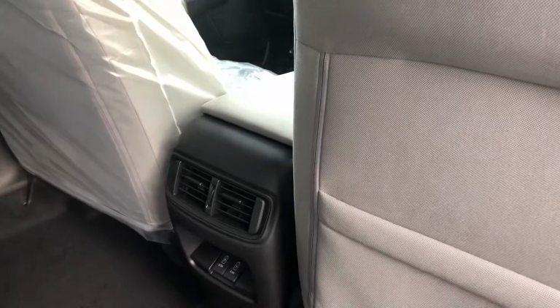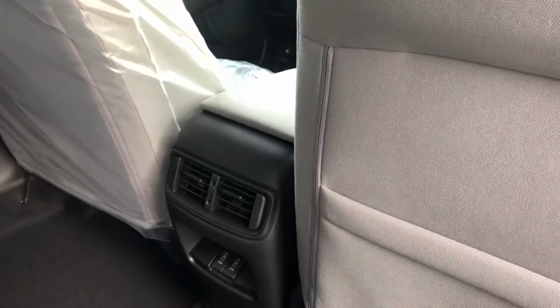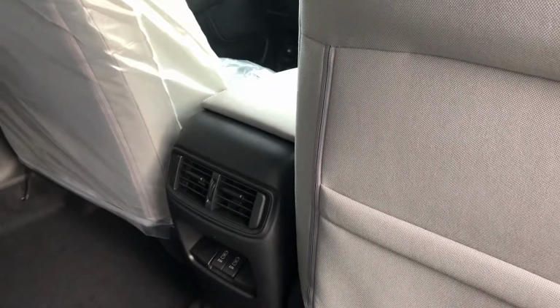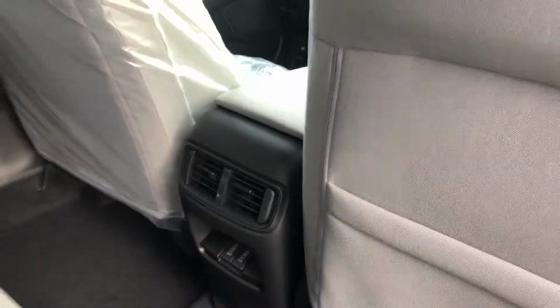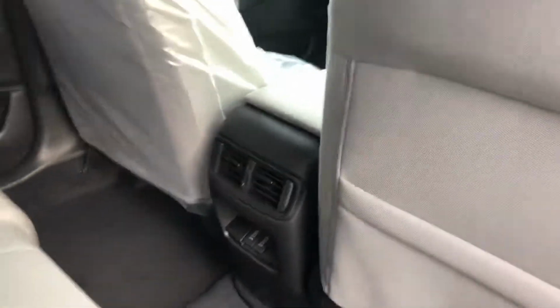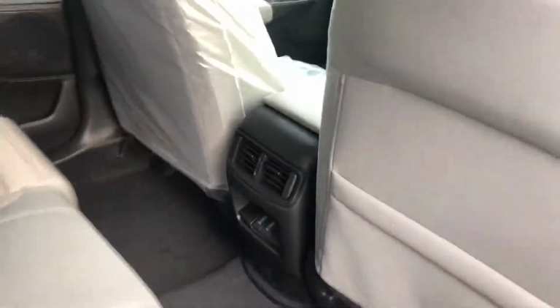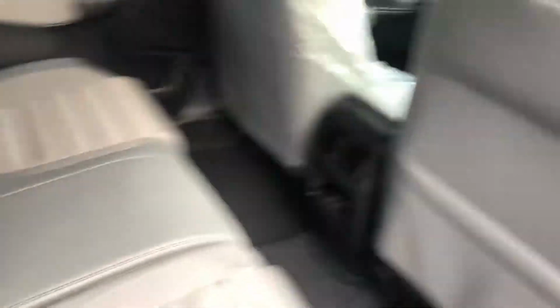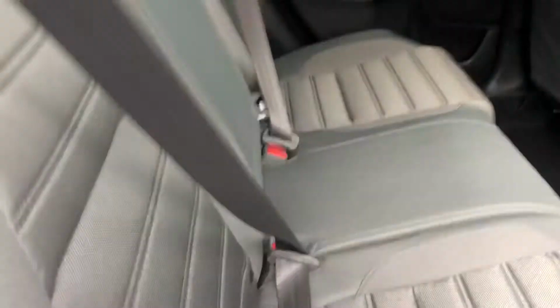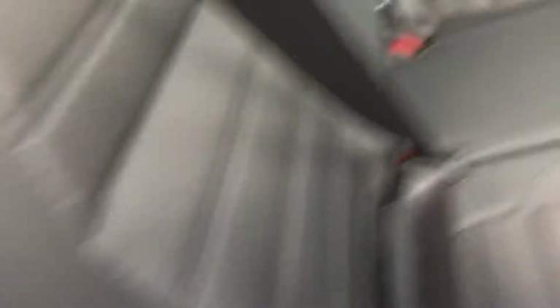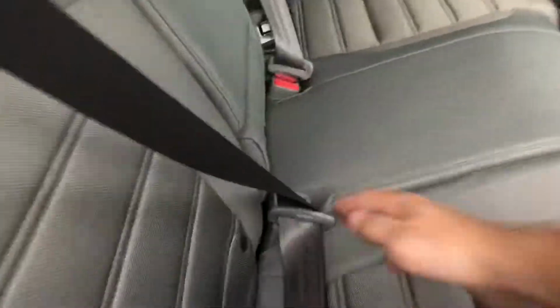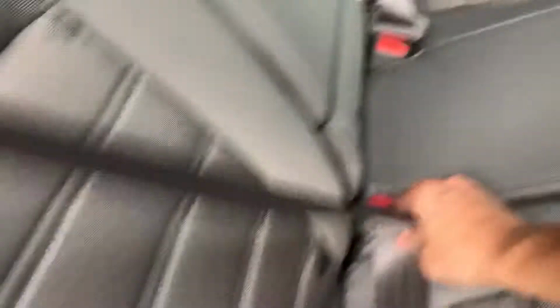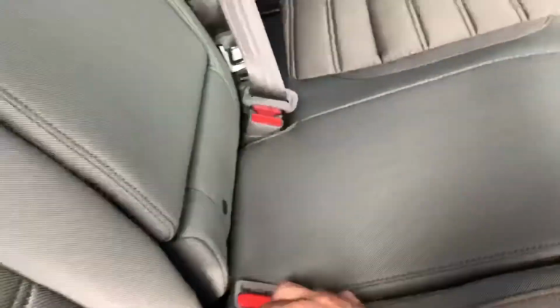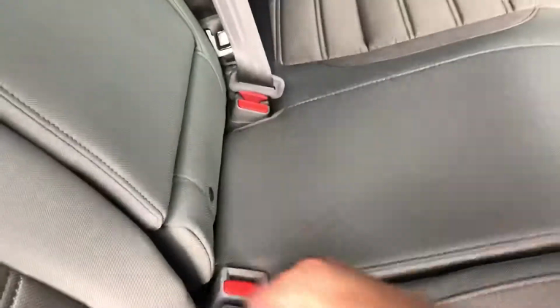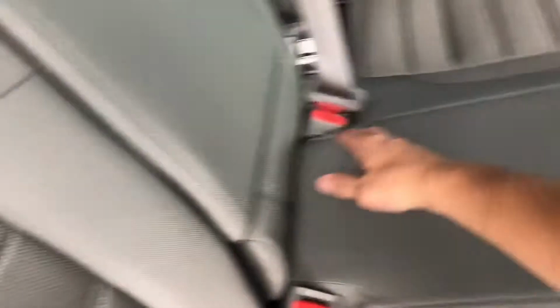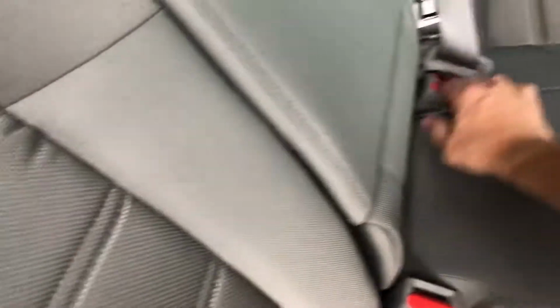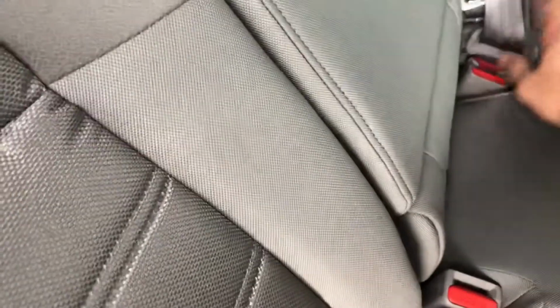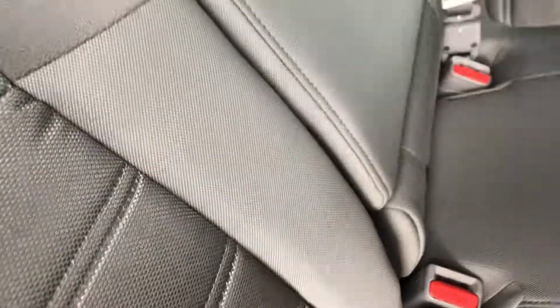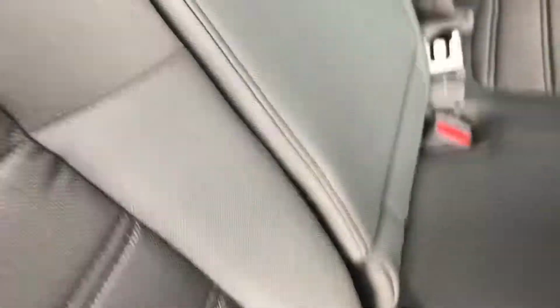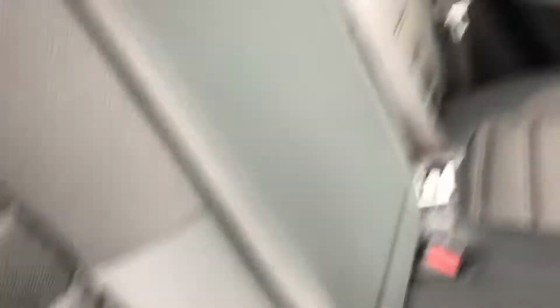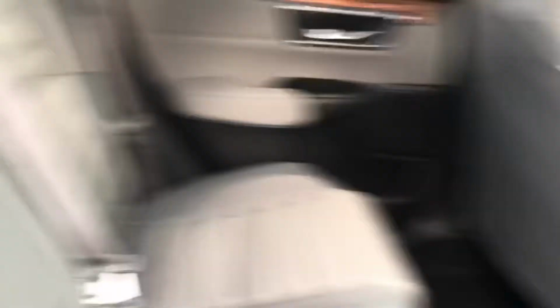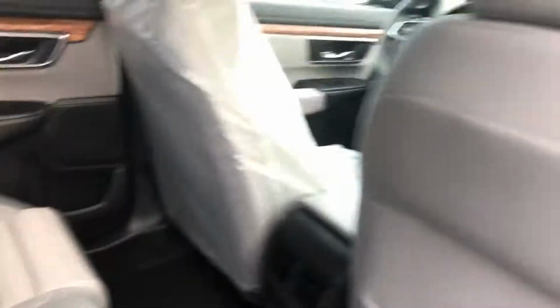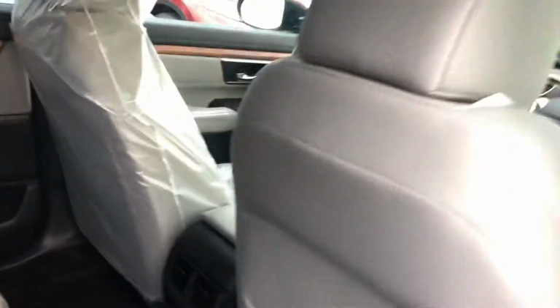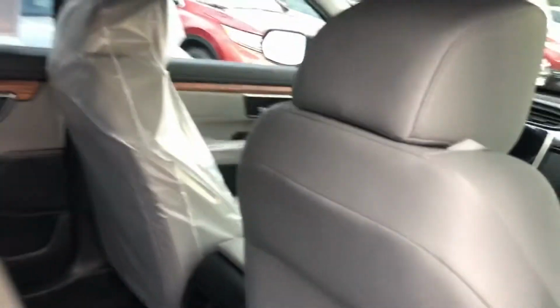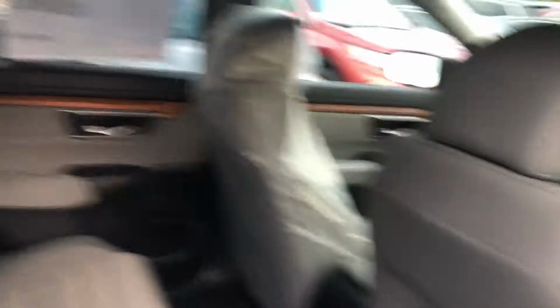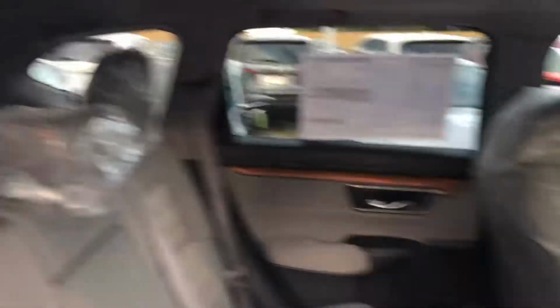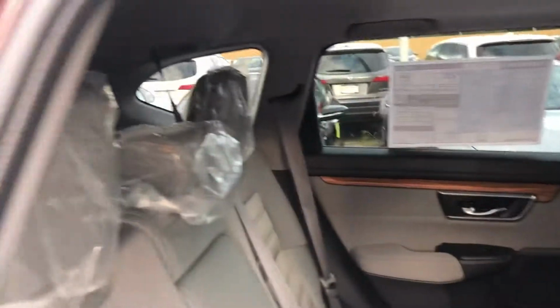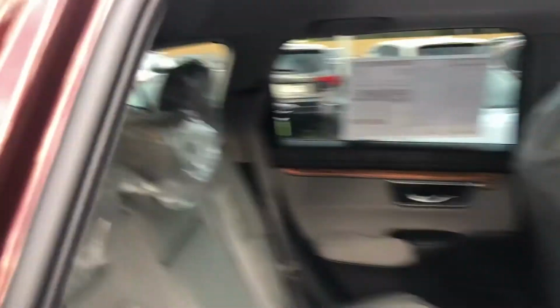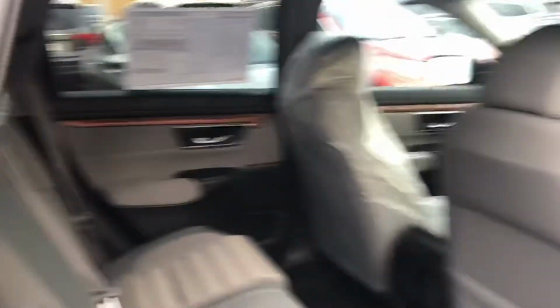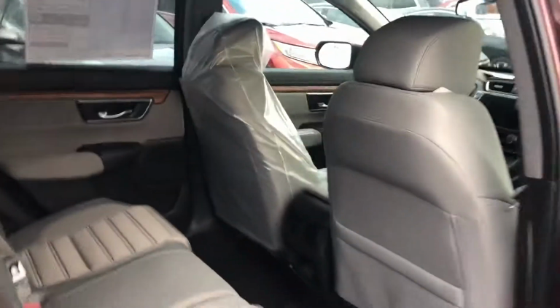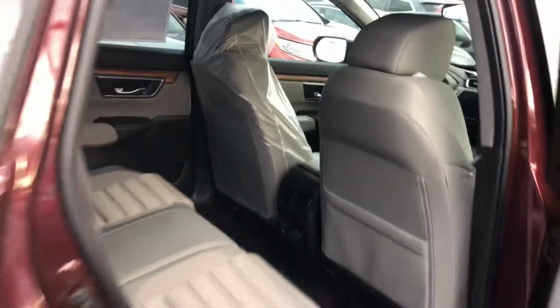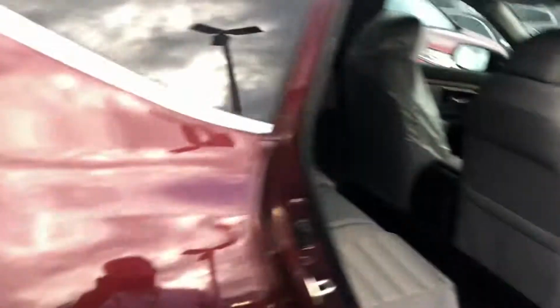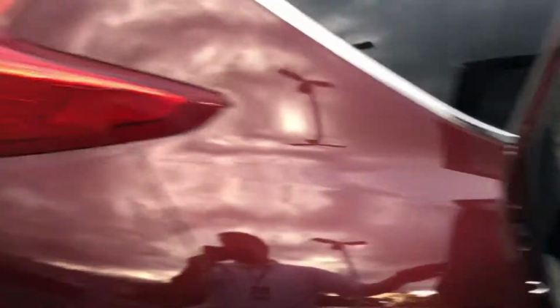You get two USB ports in the back seat. This one's fresh out of the factory — as you can see, it's still got all the plastic on. We just got this one into our stock.